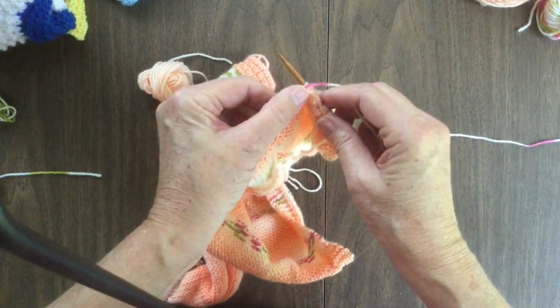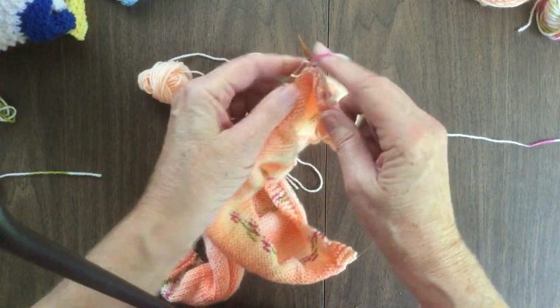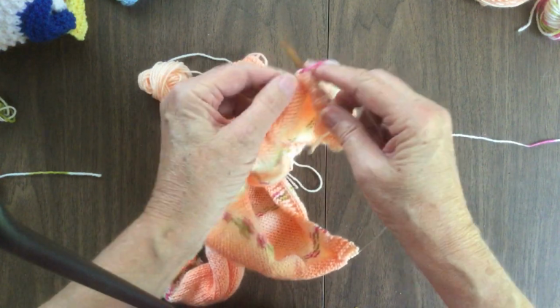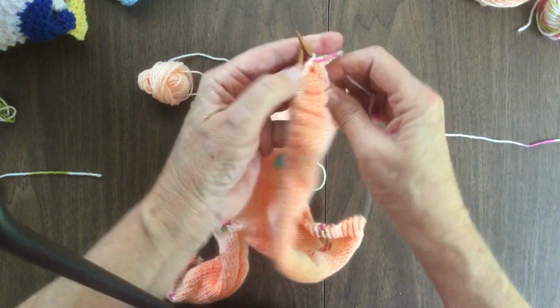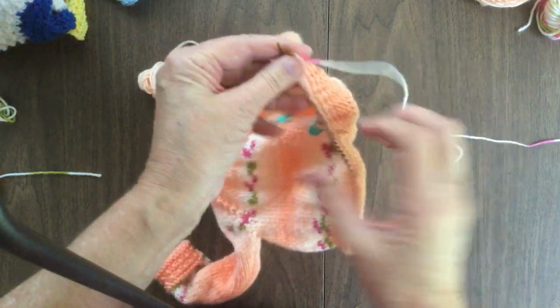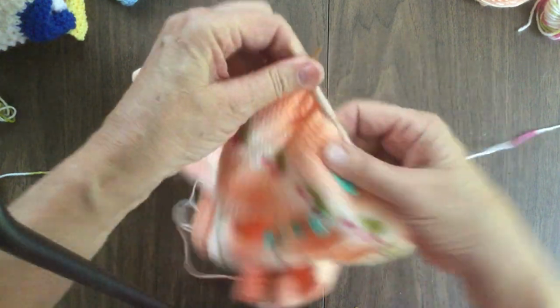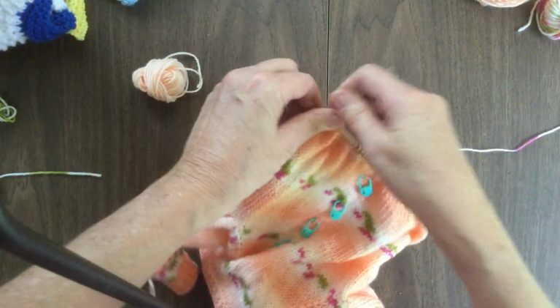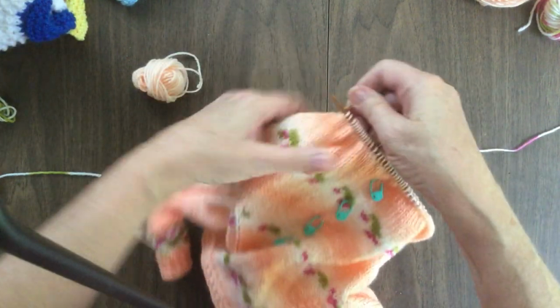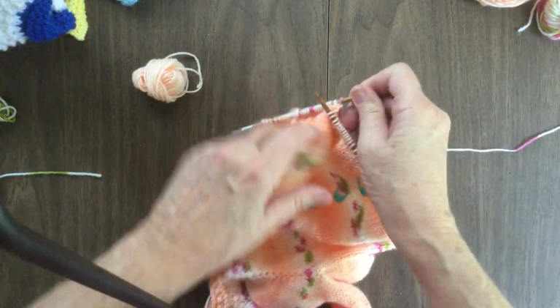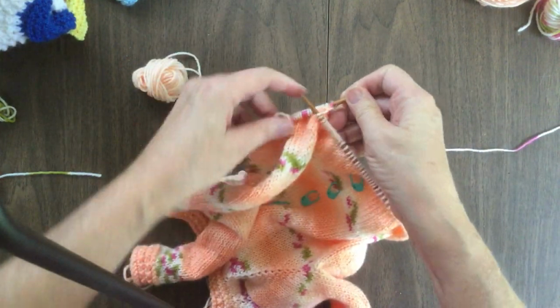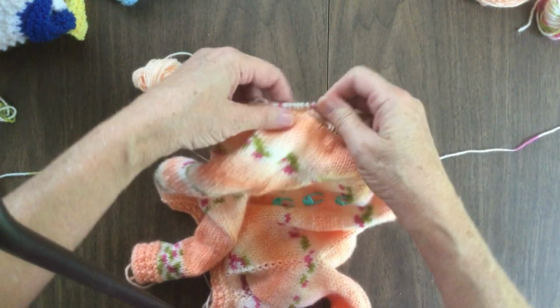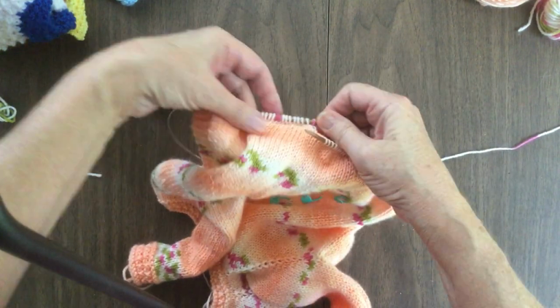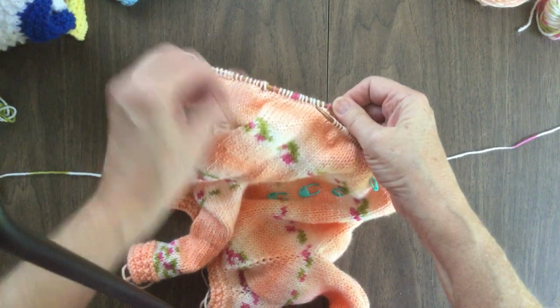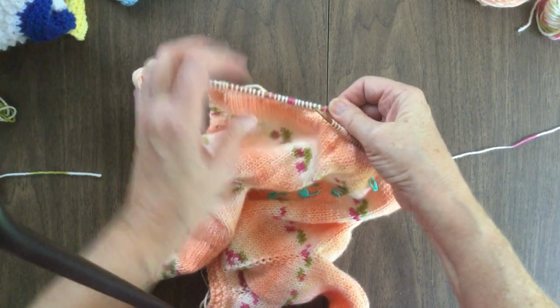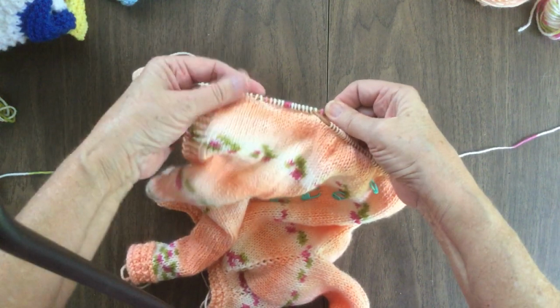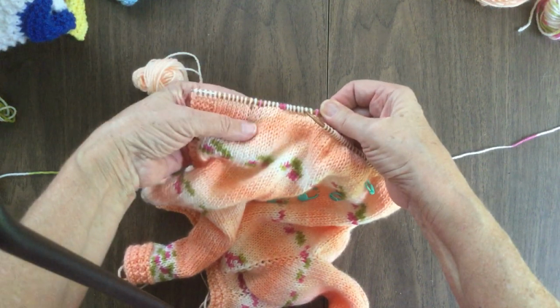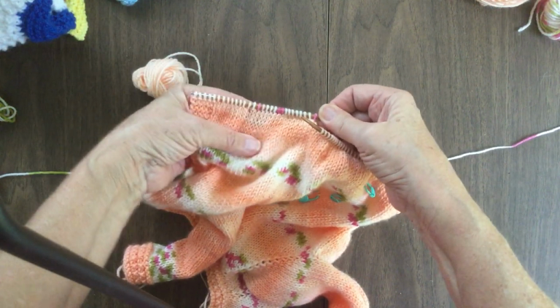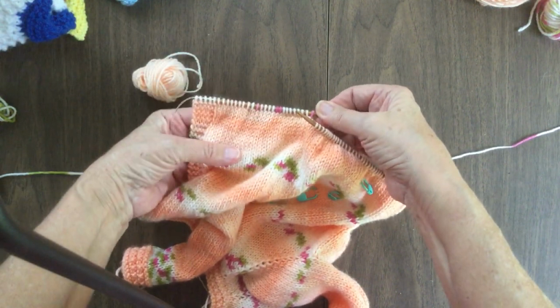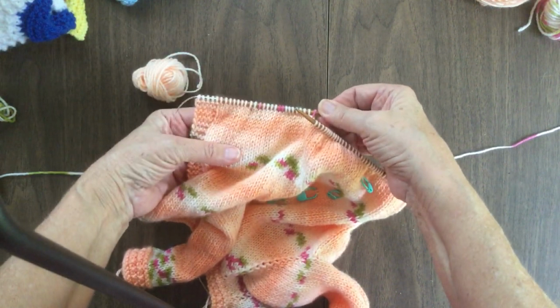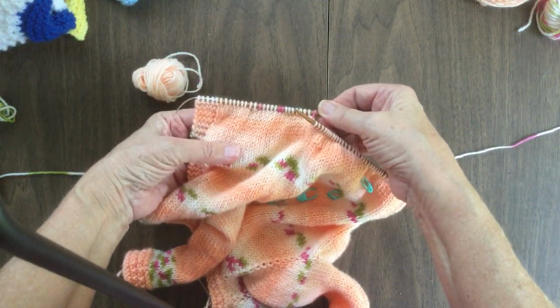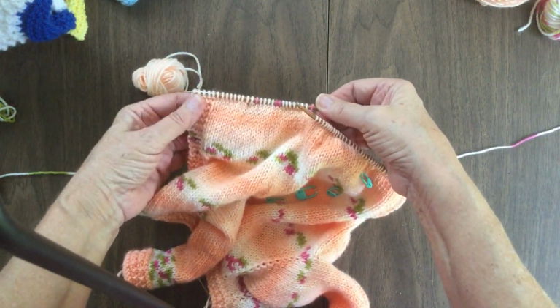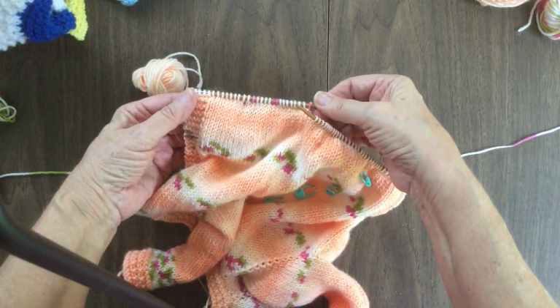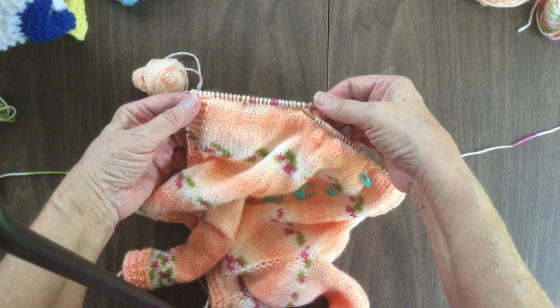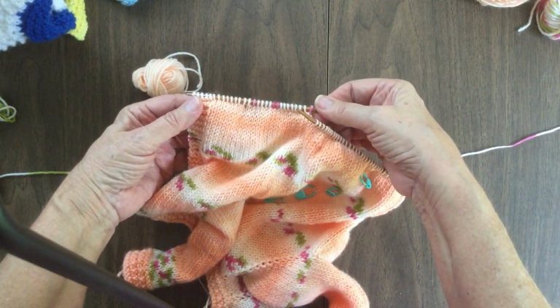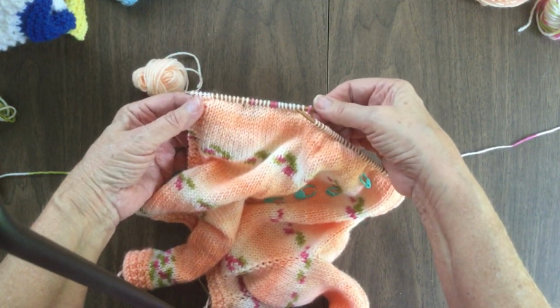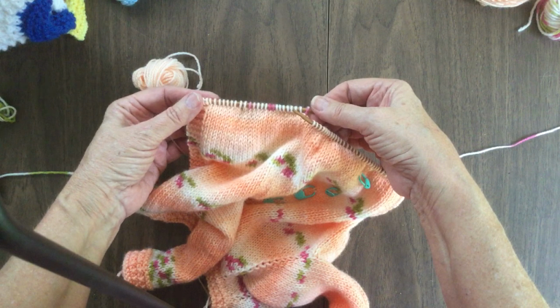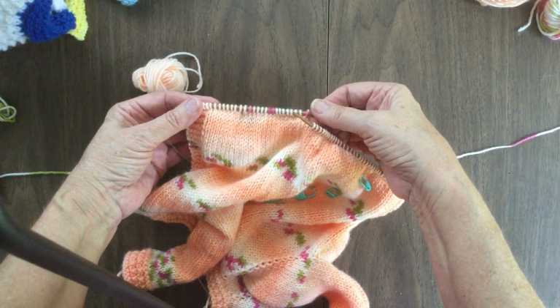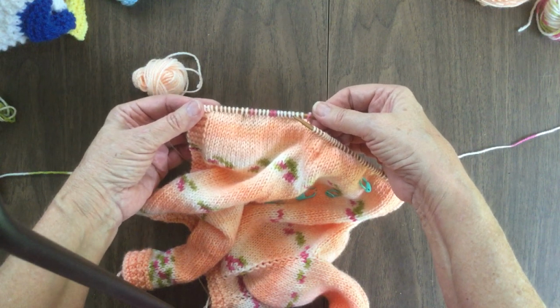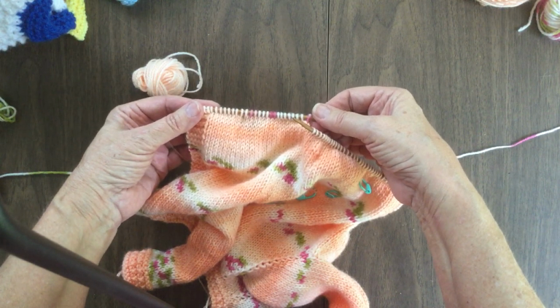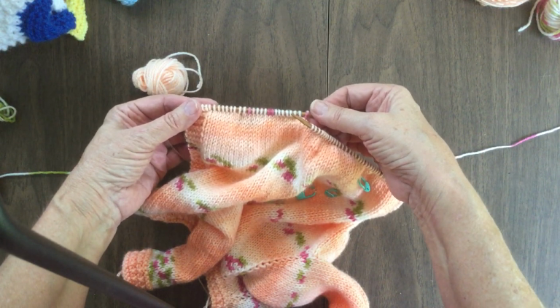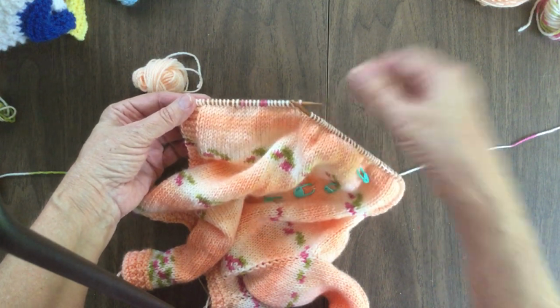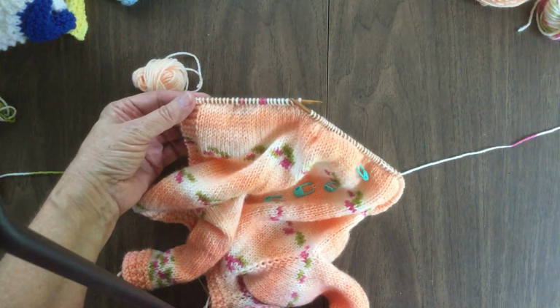I'm far enough along now — I can turn my work. And as you can see, it doesn't look bad. I'll go ahead and finish up the flowers and come back and show you what it looks like just before I do the border.